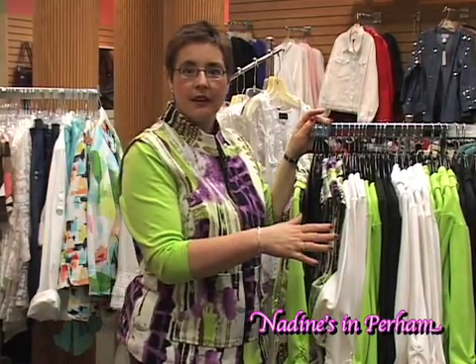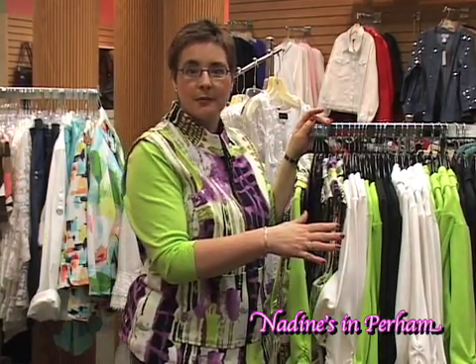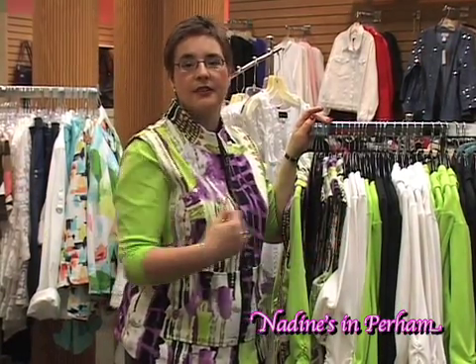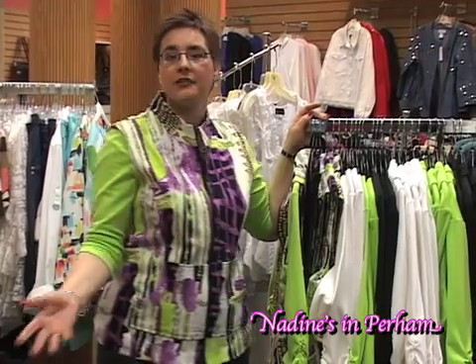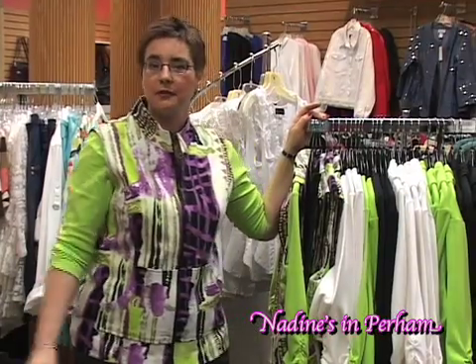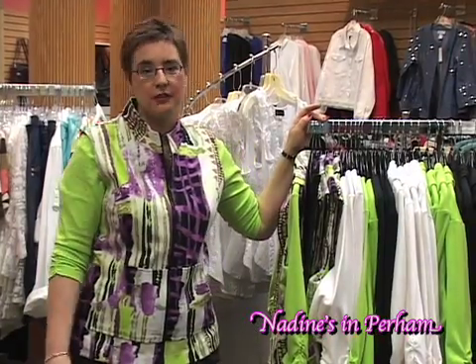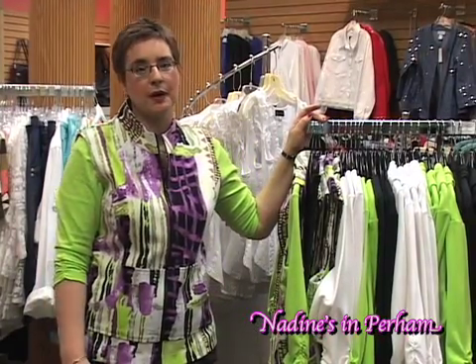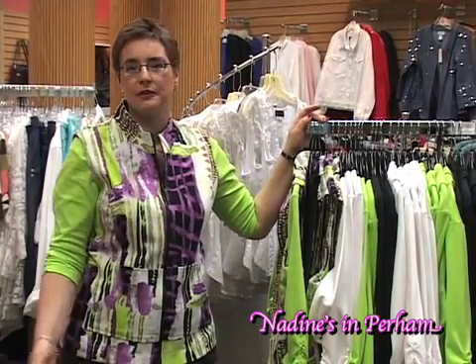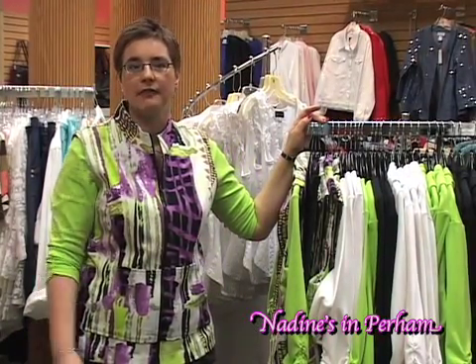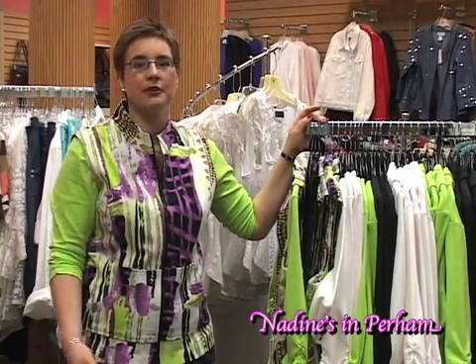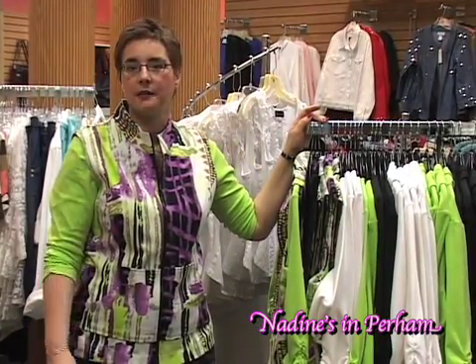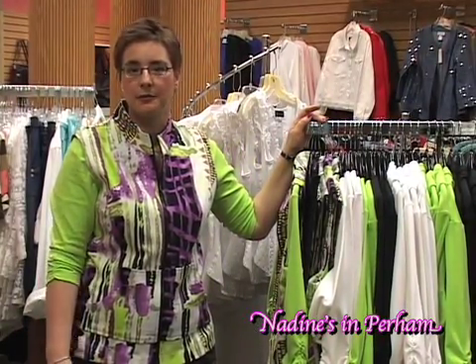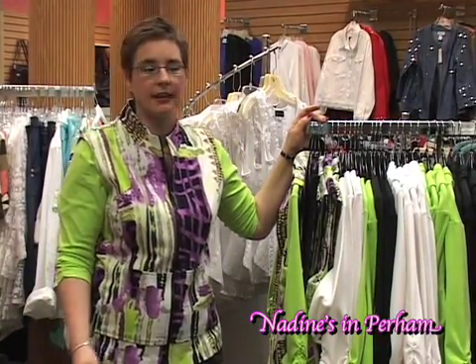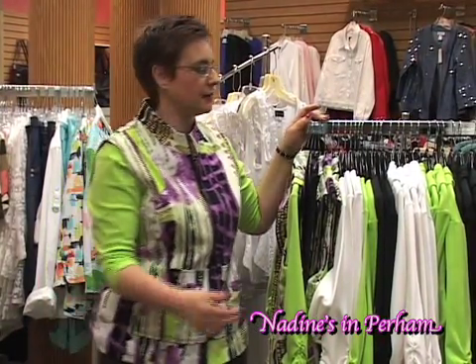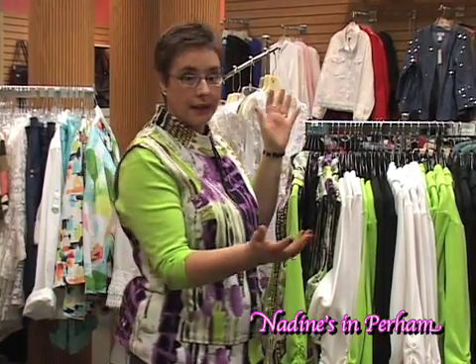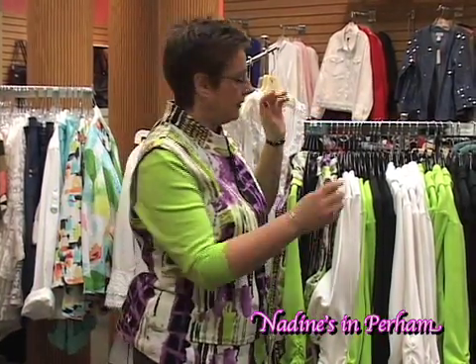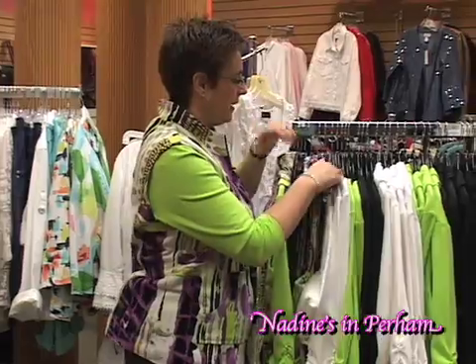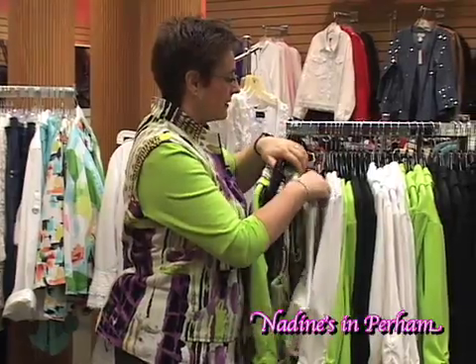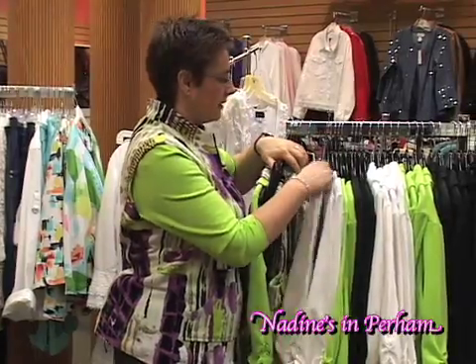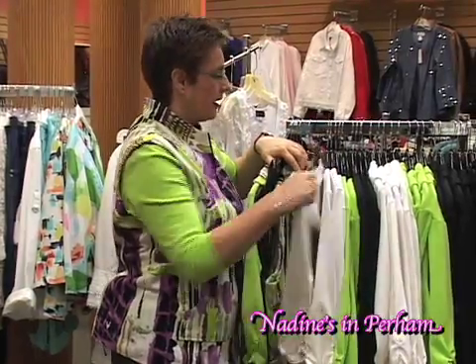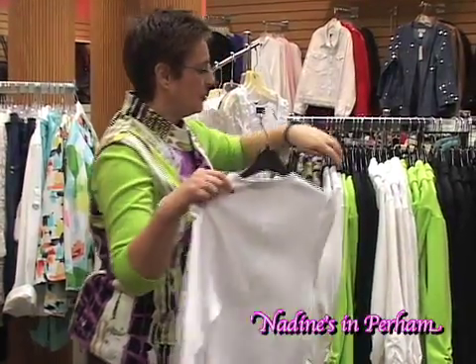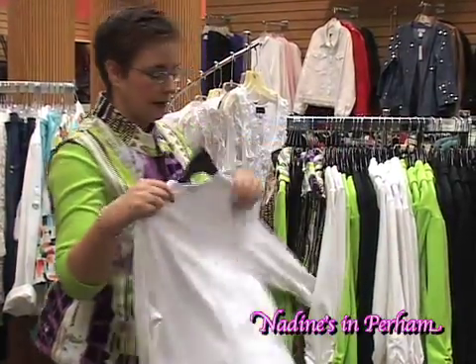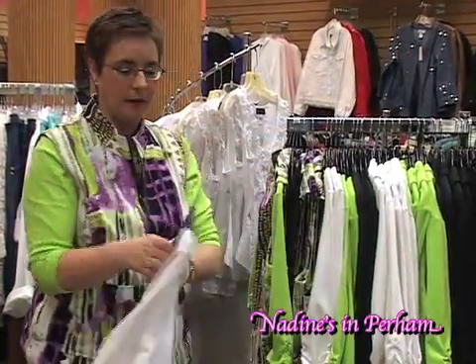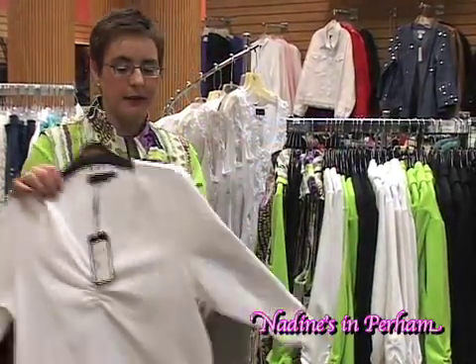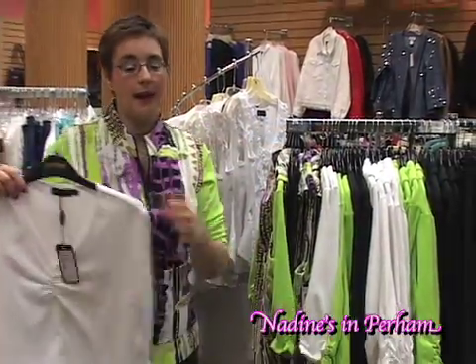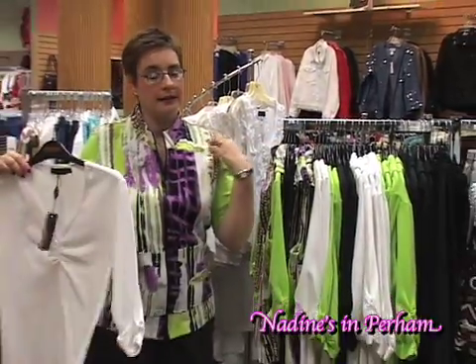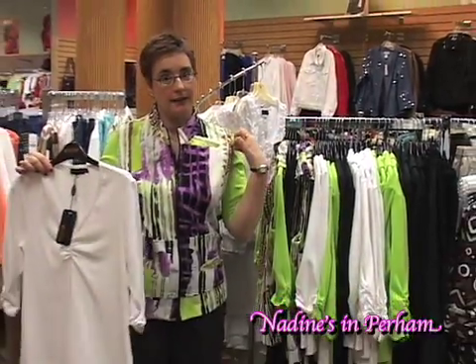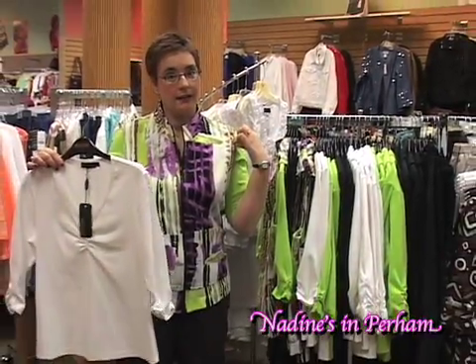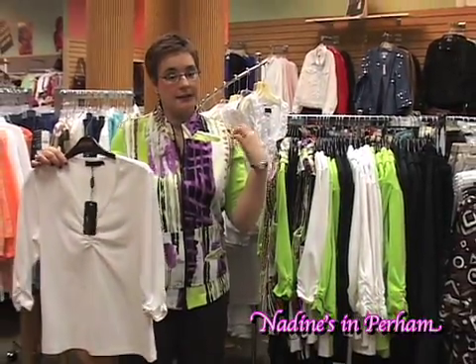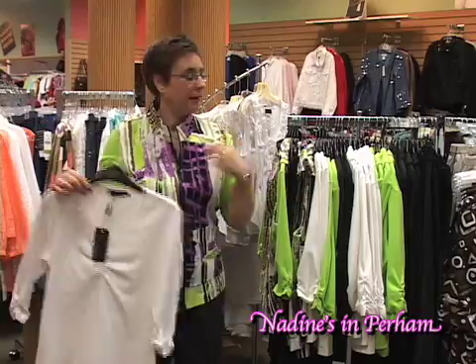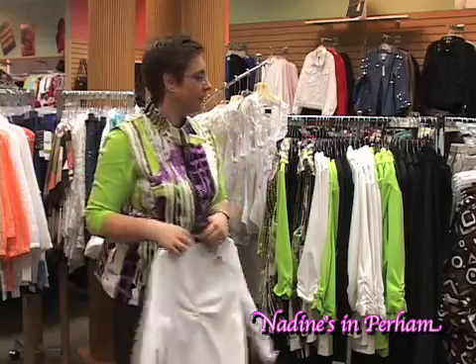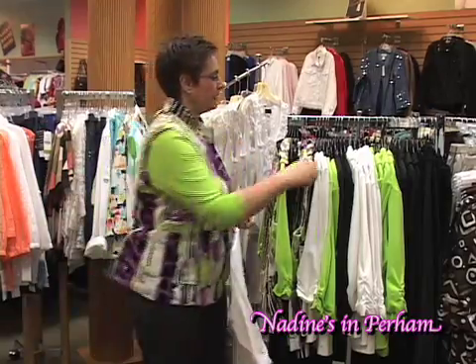This grouping is a very comfortable grouping that you could wear when you're traveling, when you're just out and about doing things, or working out even. It's got a blue, a white, a black, and a green top like I have underneath this.